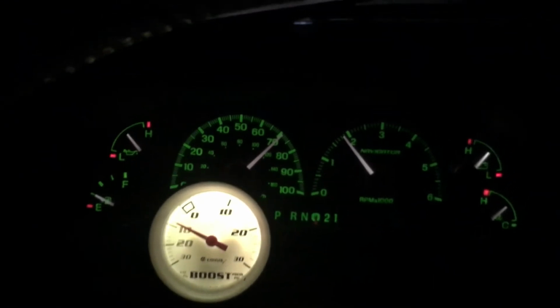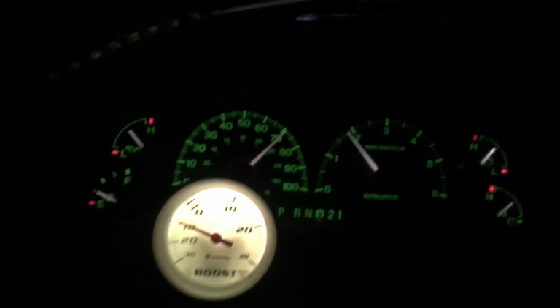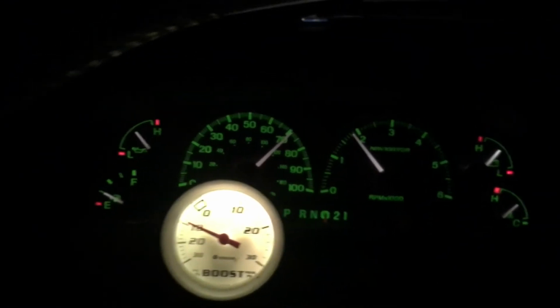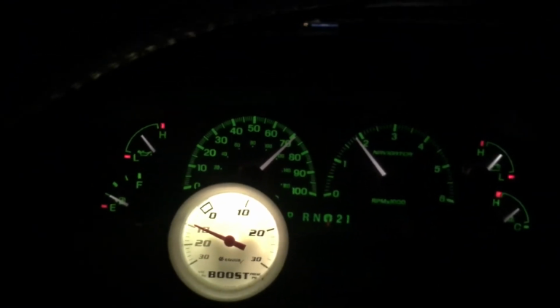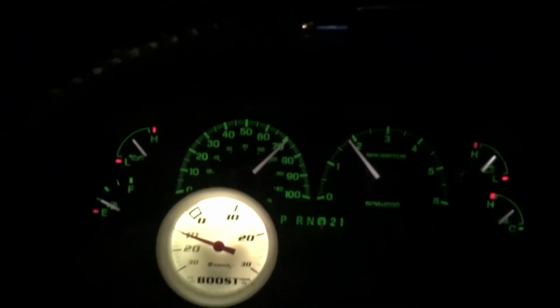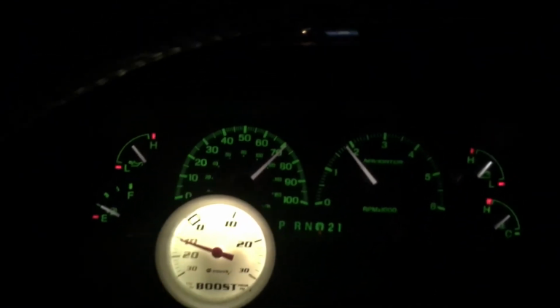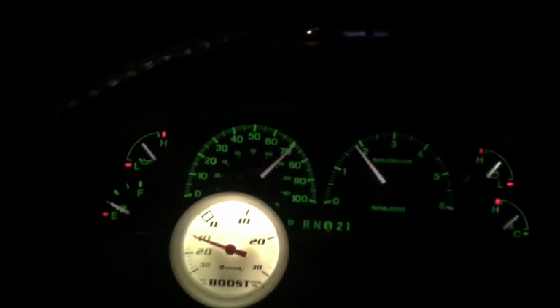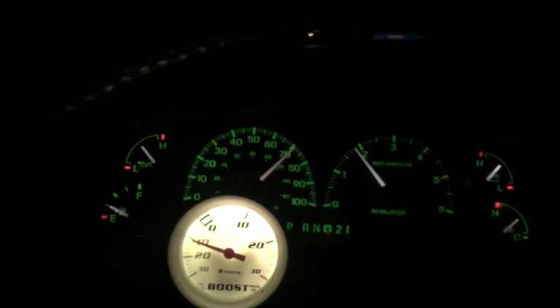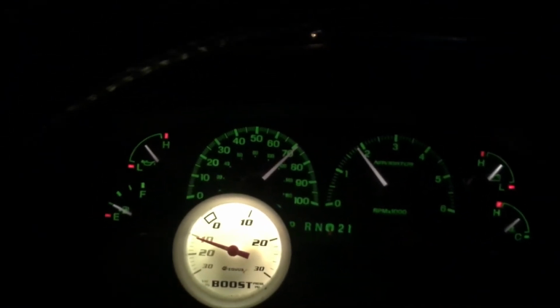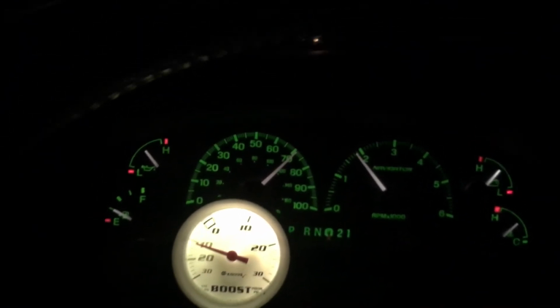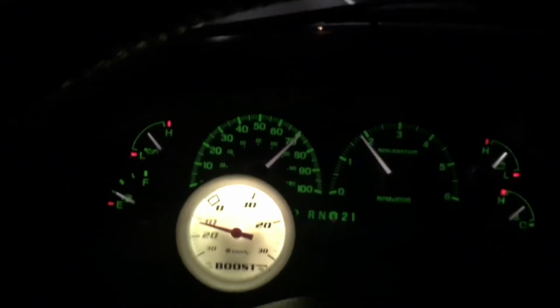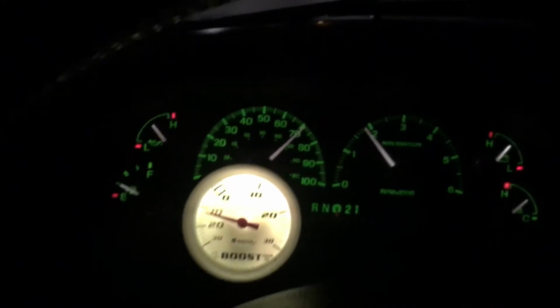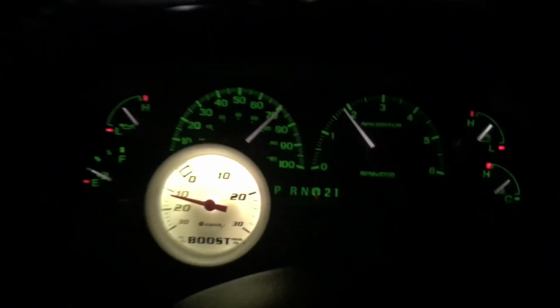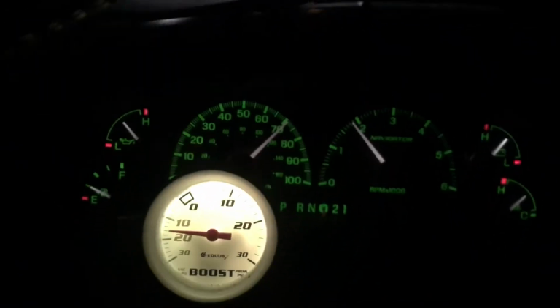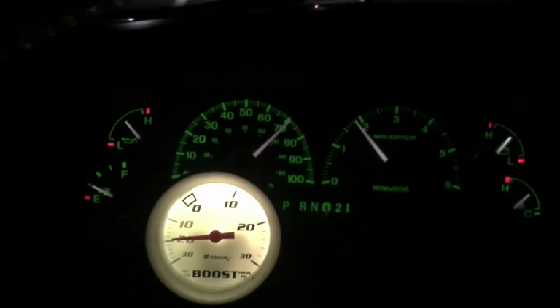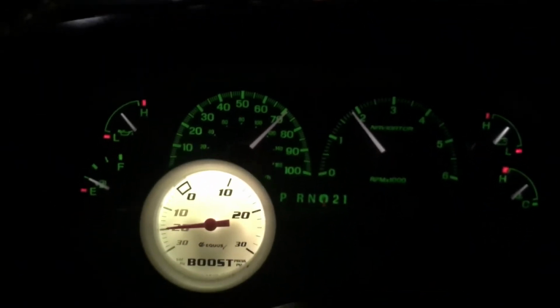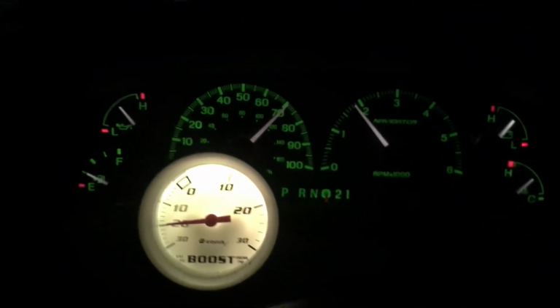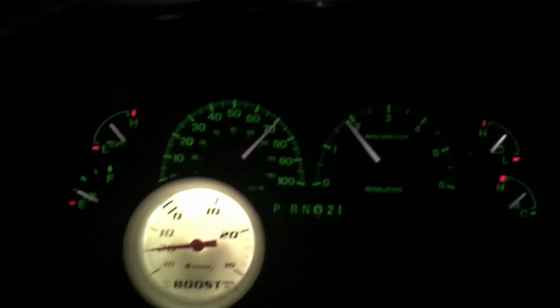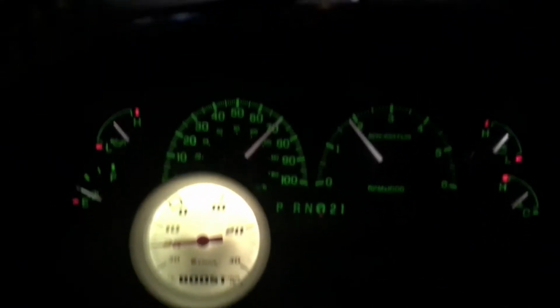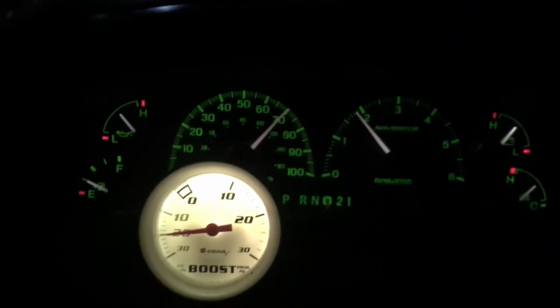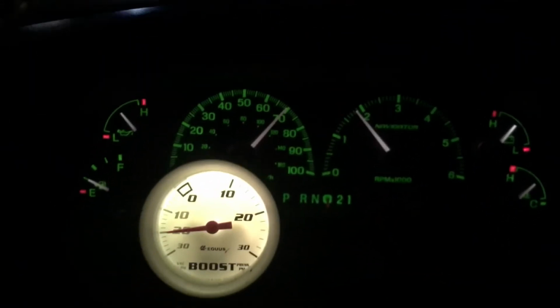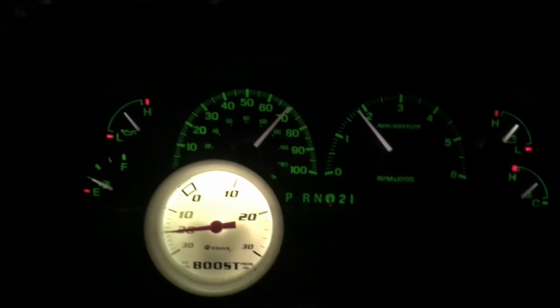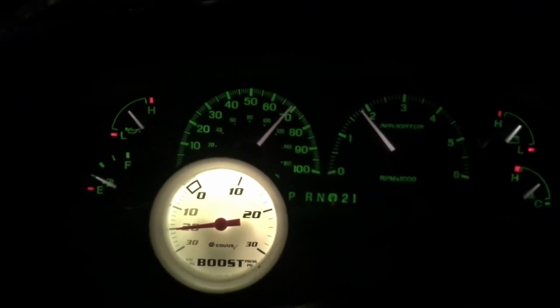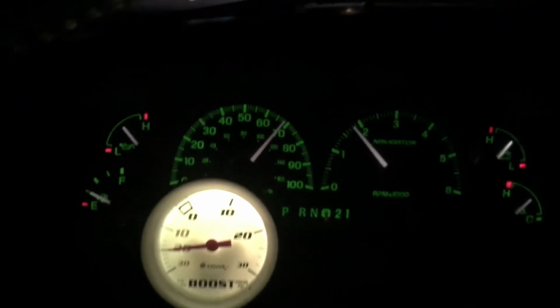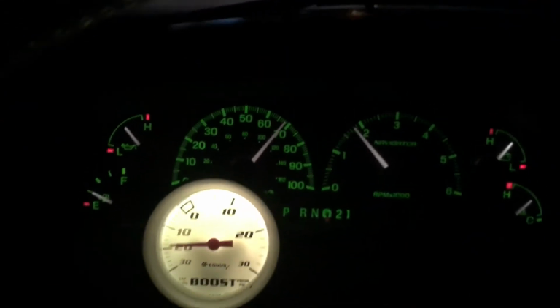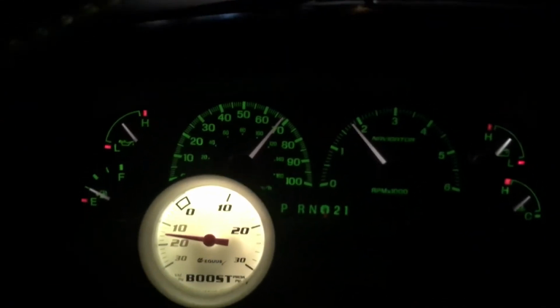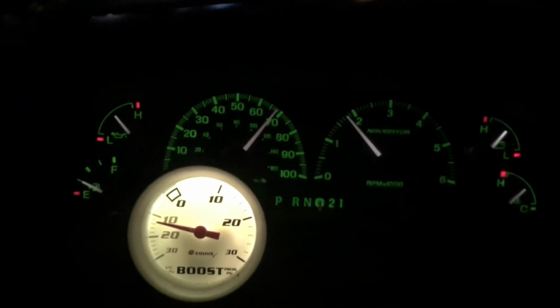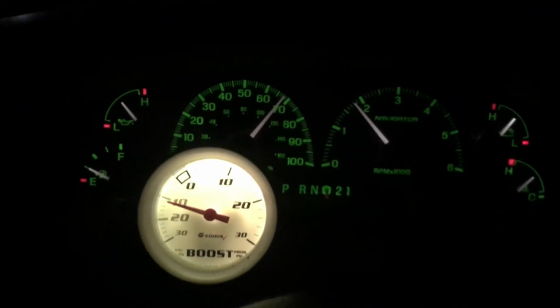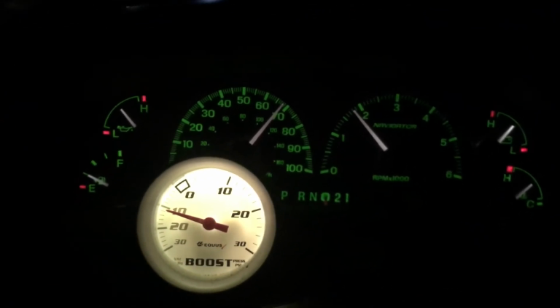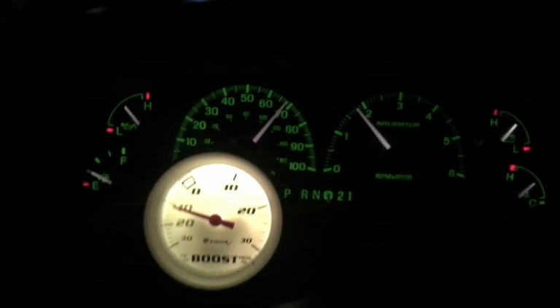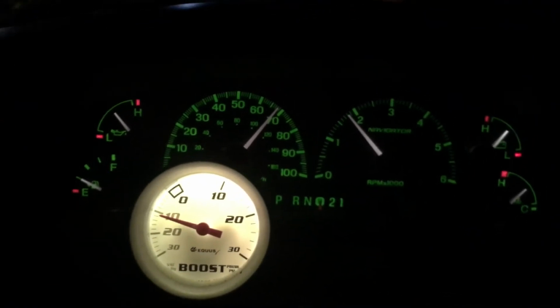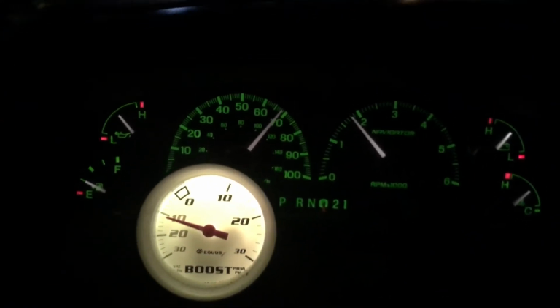I can proudly say now that with 11,000 to 12,000 miles since I did the transmission work, I'm having no problems with this transmission. No overdrive shutter. It's working perfectly.